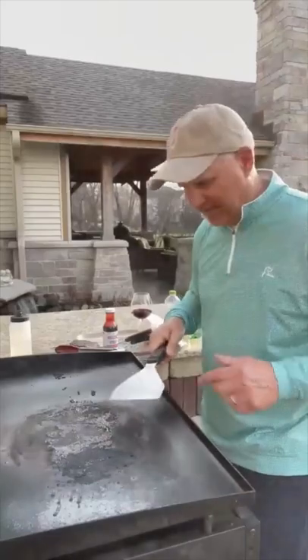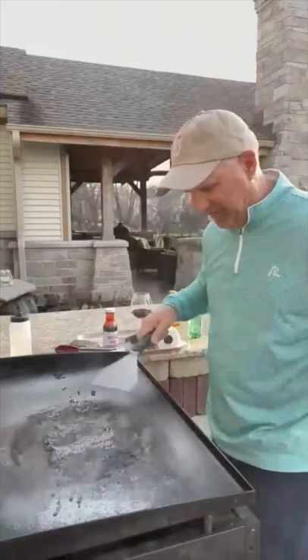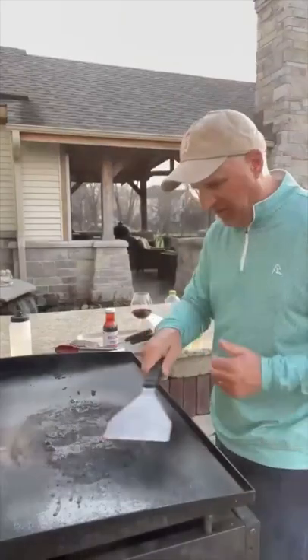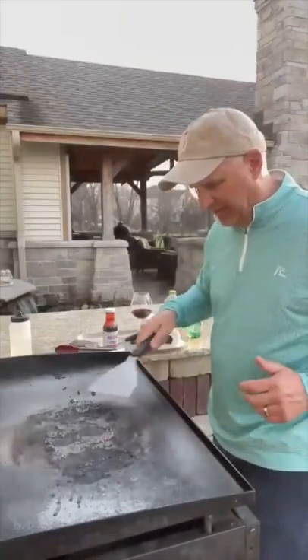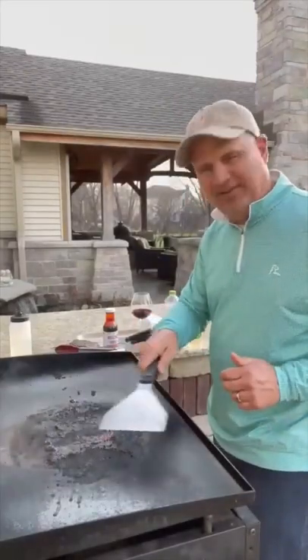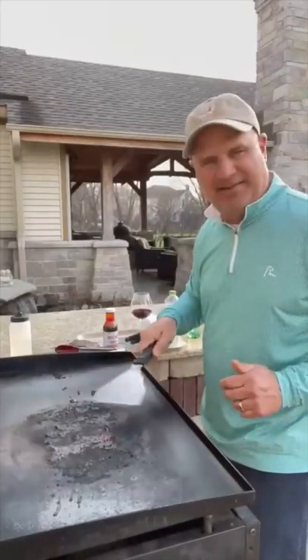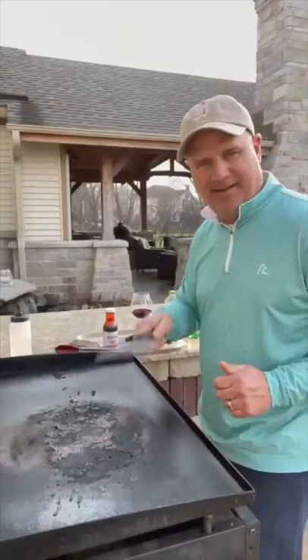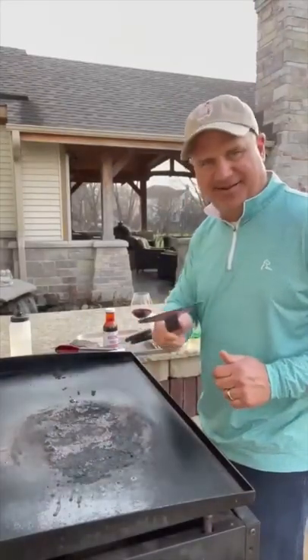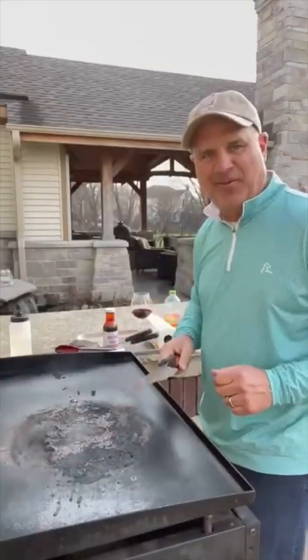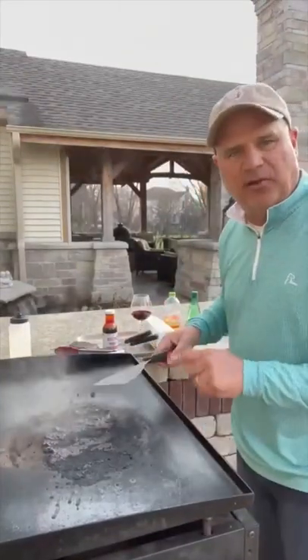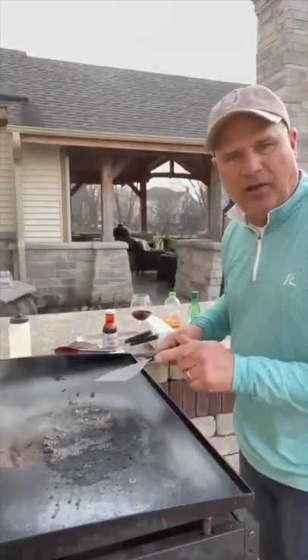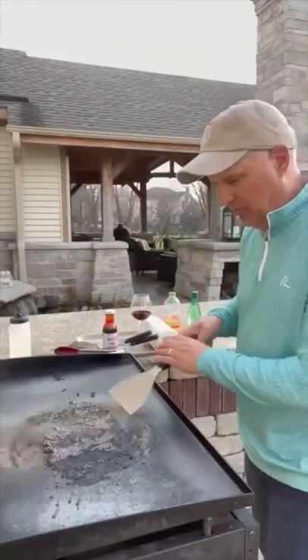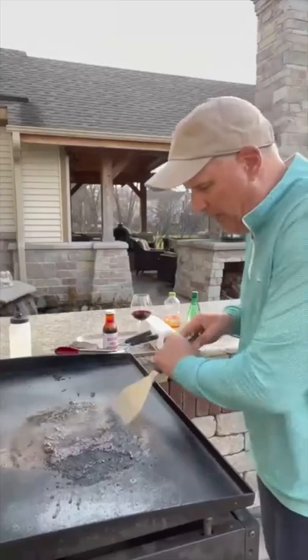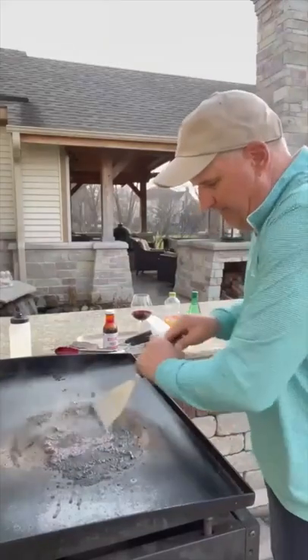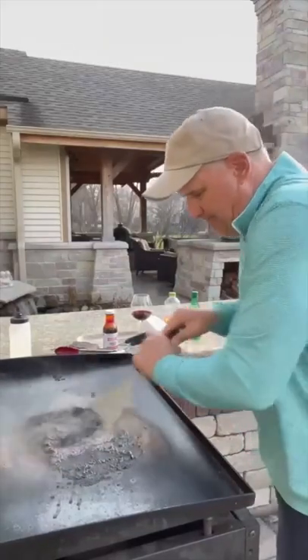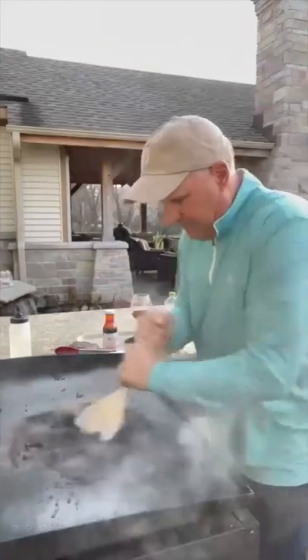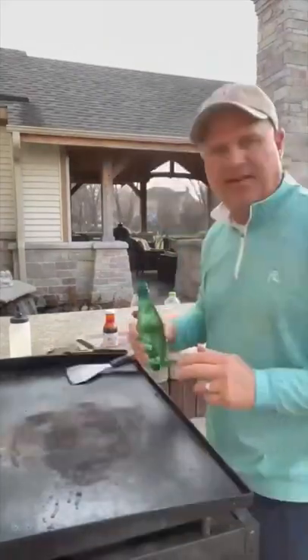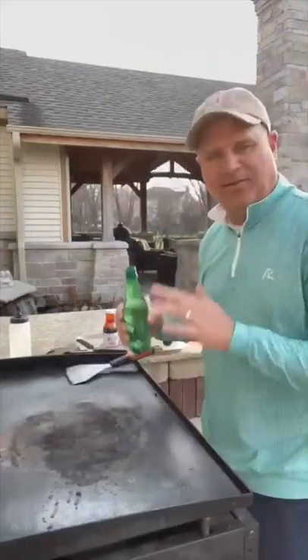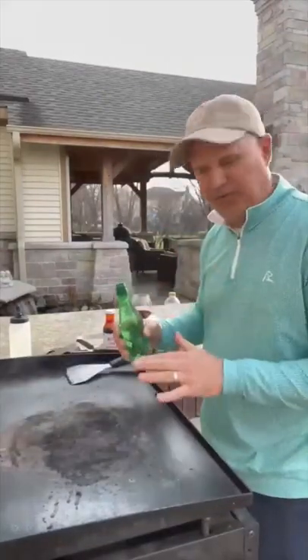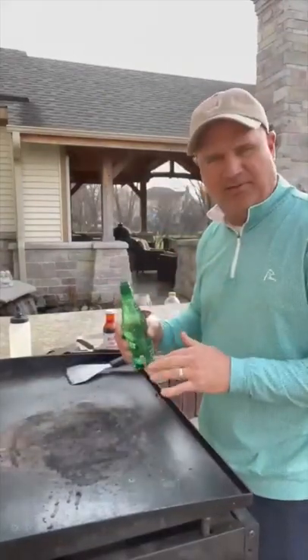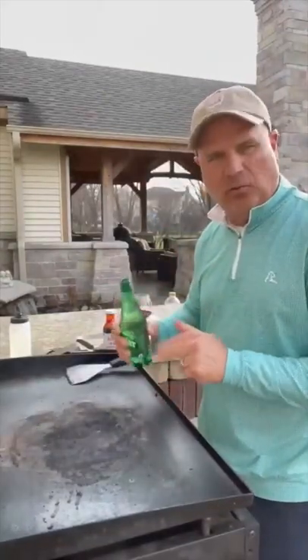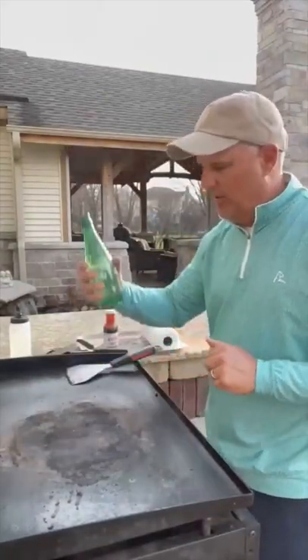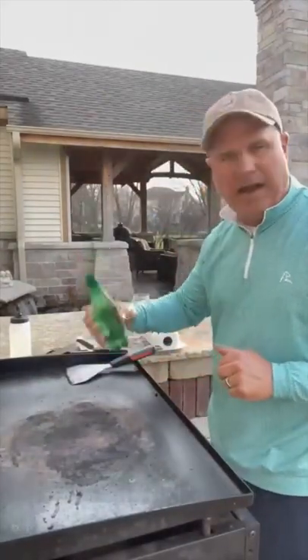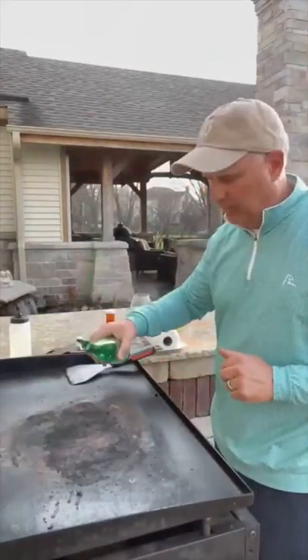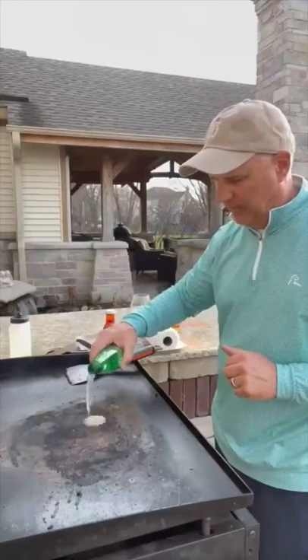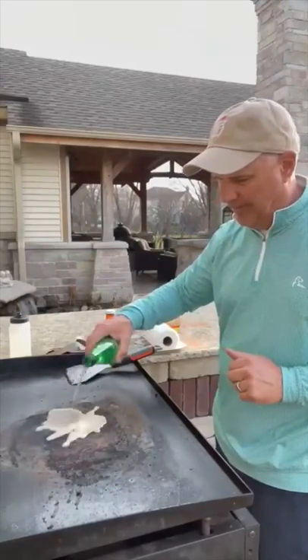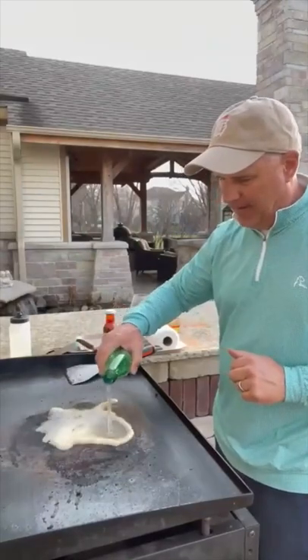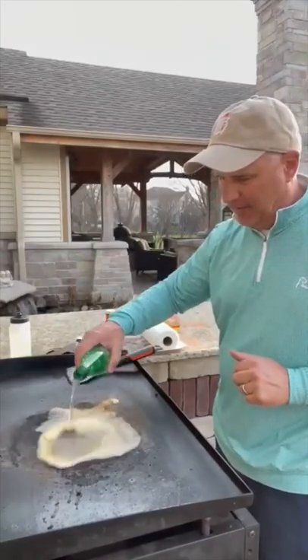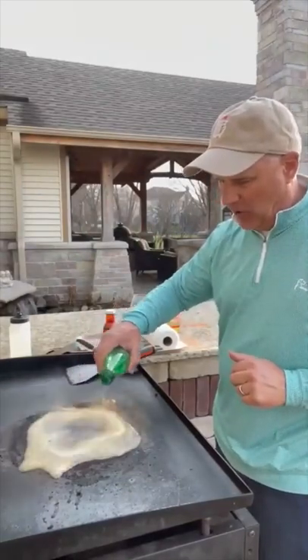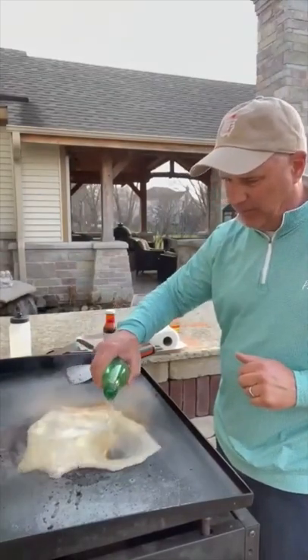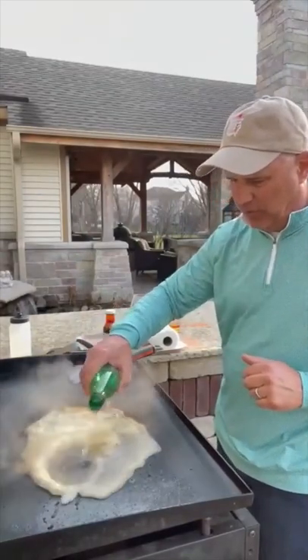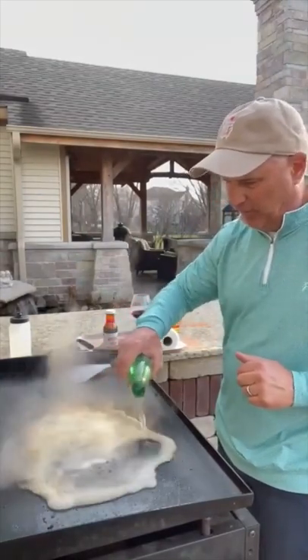Clean it. Look at all that sauce caked in. Let's go. Grill's still on low. Scrape it. Because this is such a mess, you can use water. I'm going to use some club soda and let this all start pulling all this away.